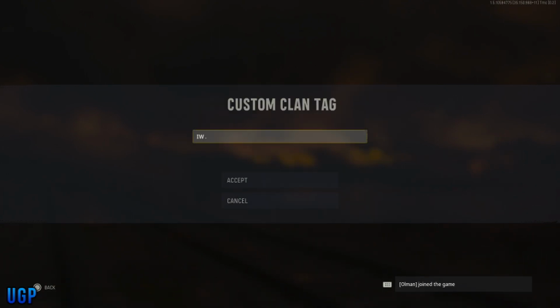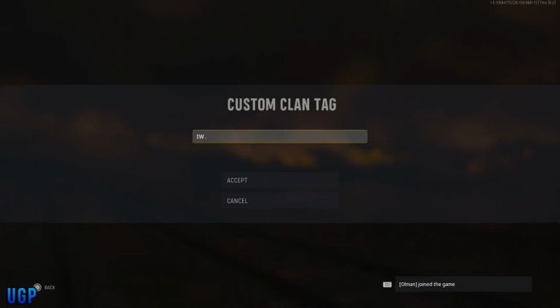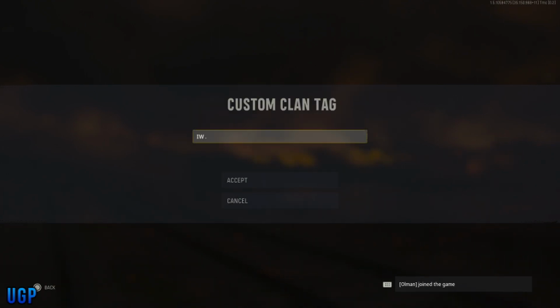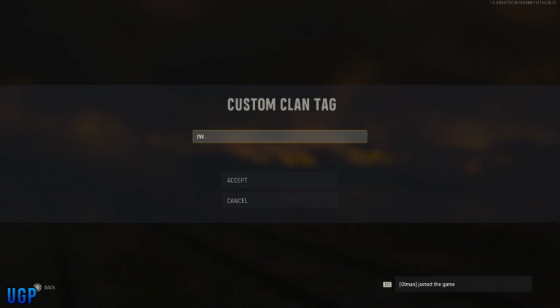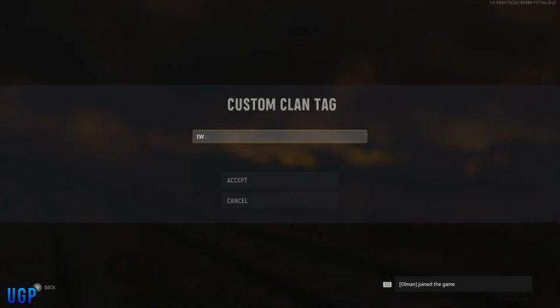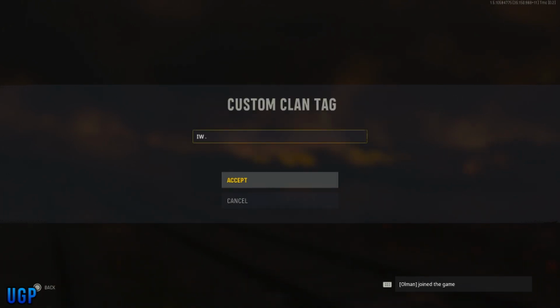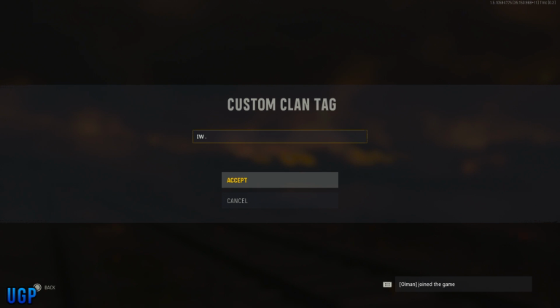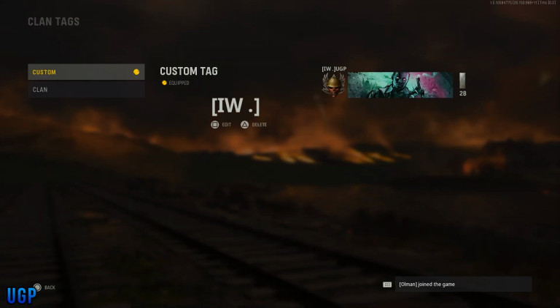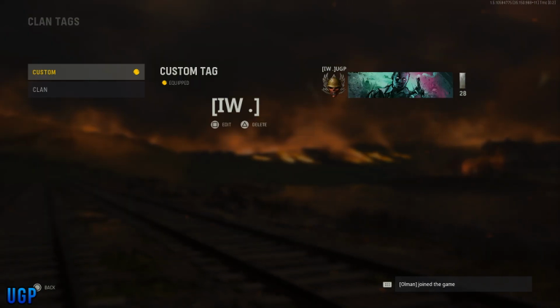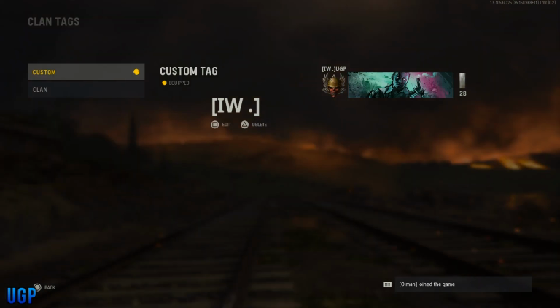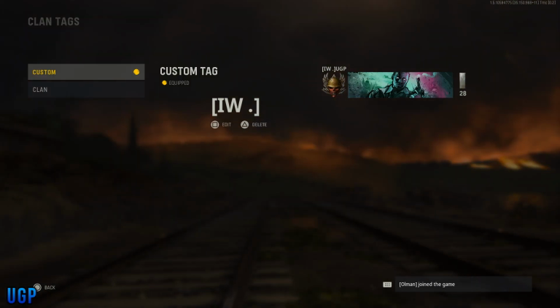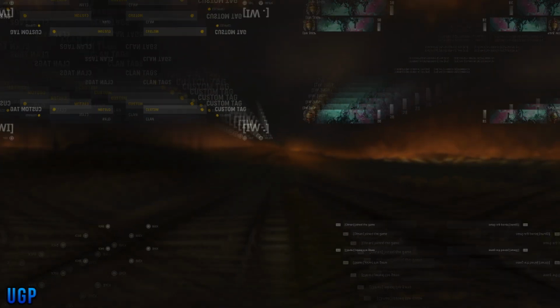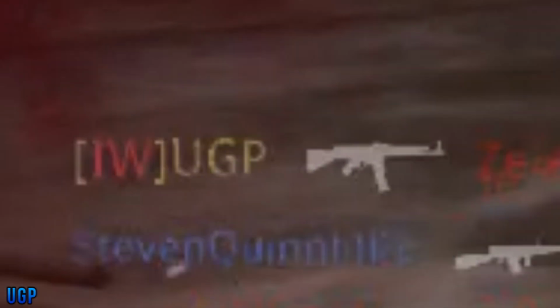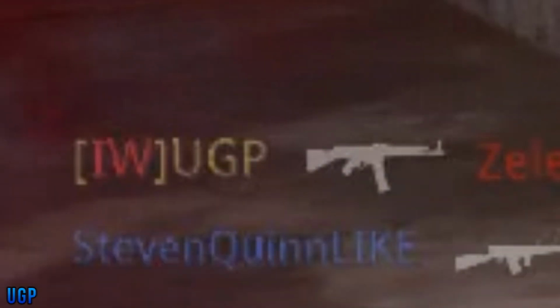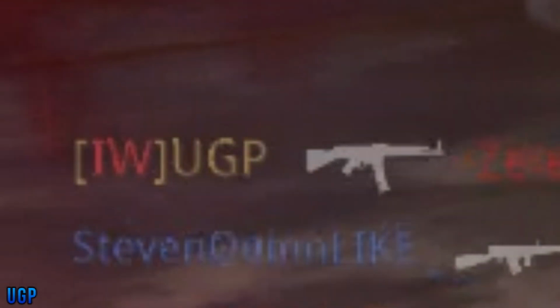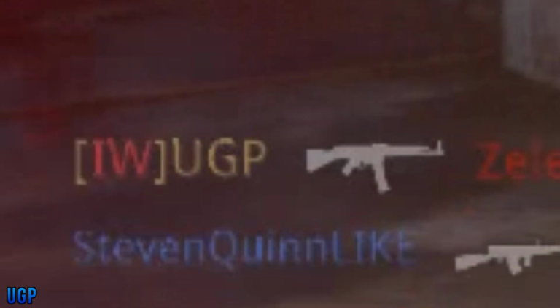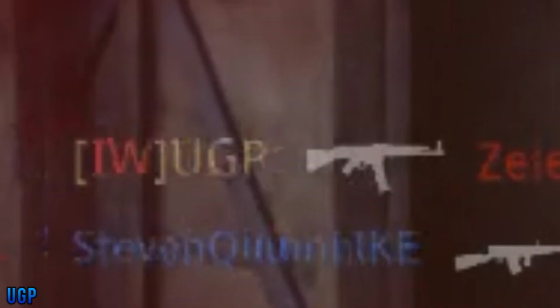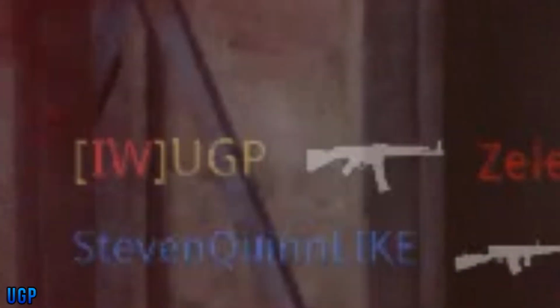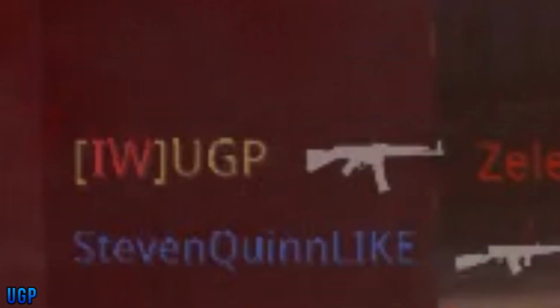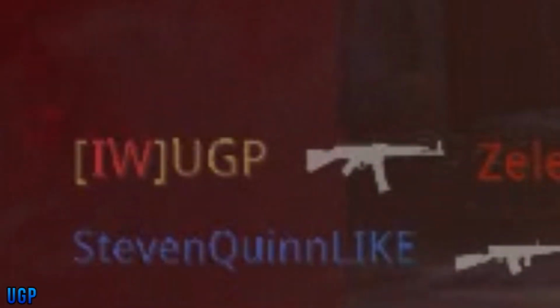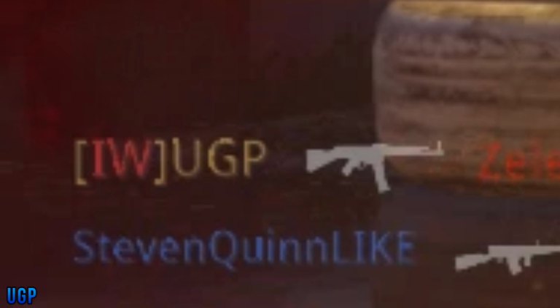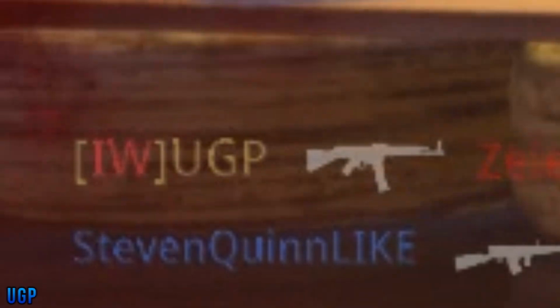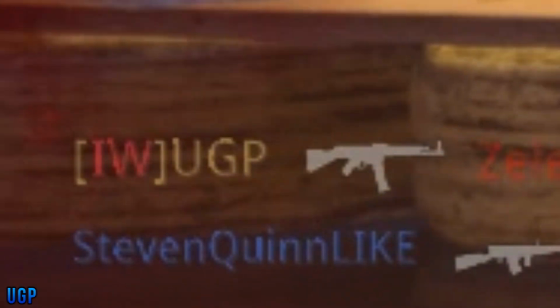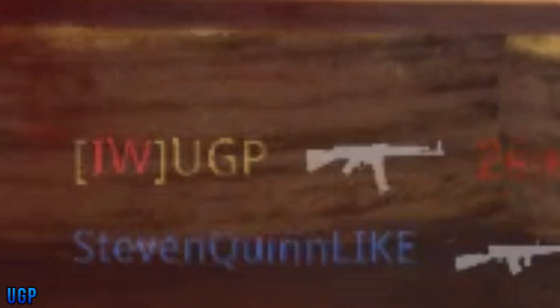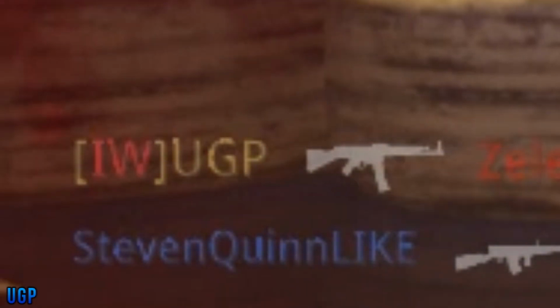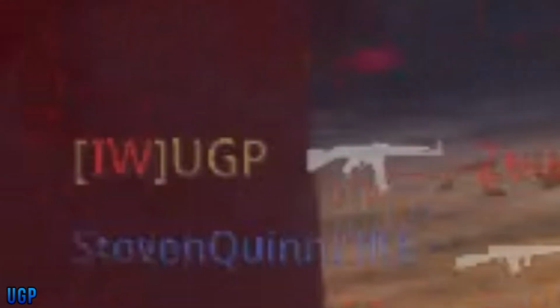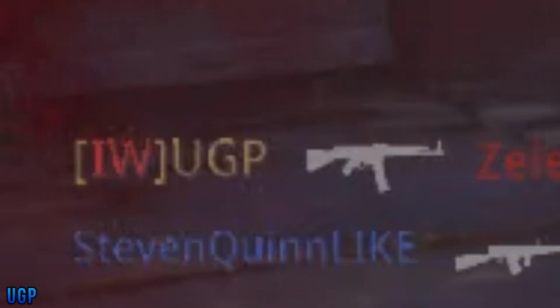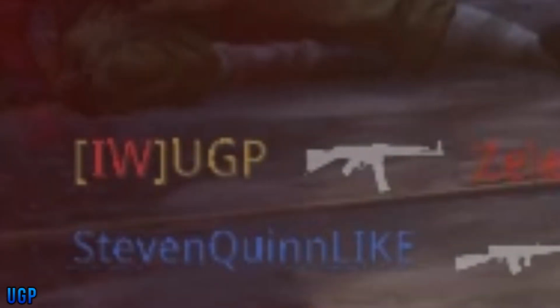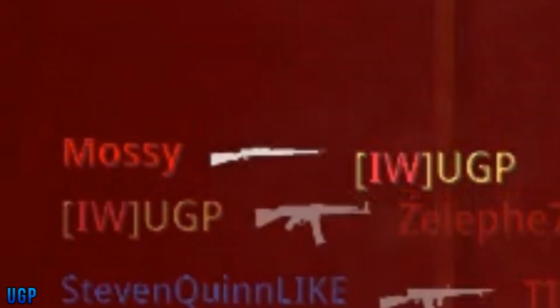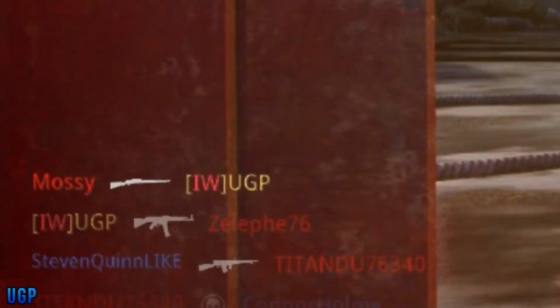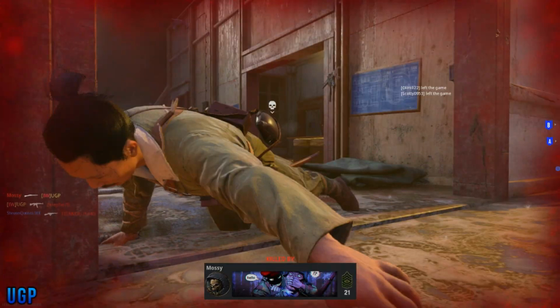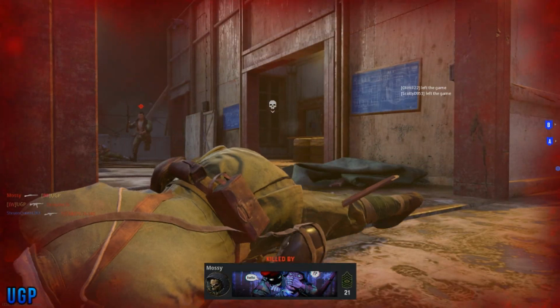From here, this will show when you go into the game that you'll have the developer clan tags. I believe you can also do this in a clan as well — just make sure that the clan leader changes and edits their clan tag.